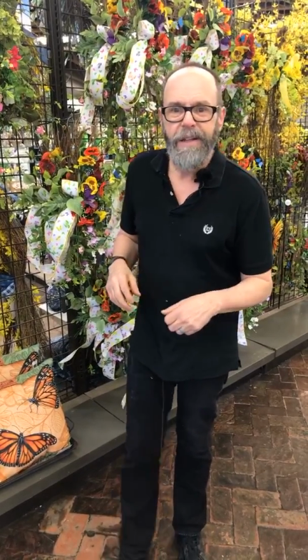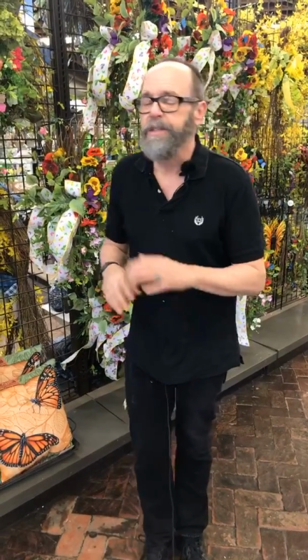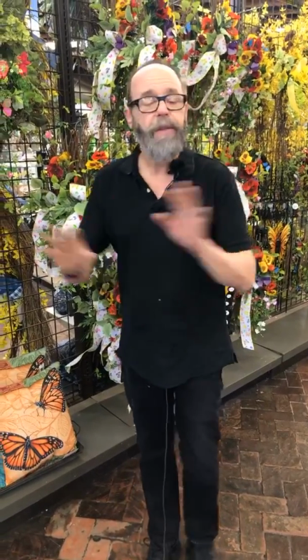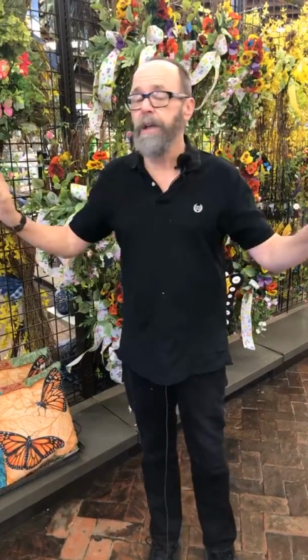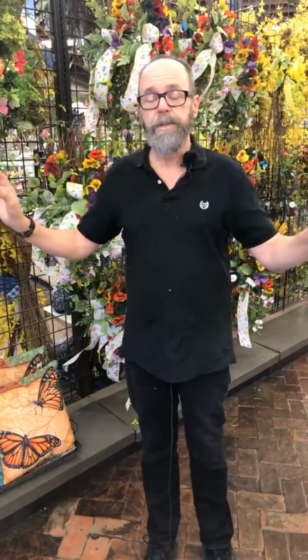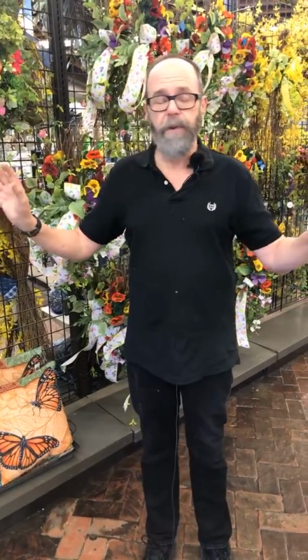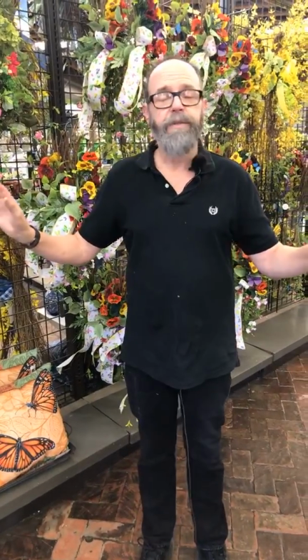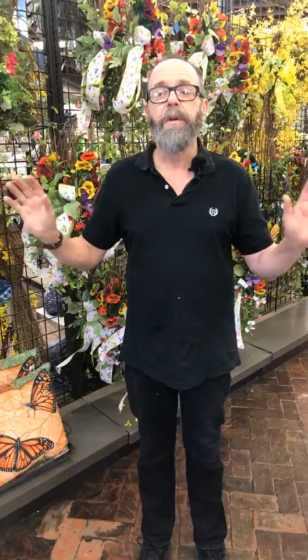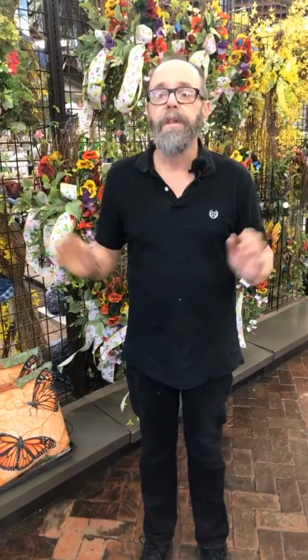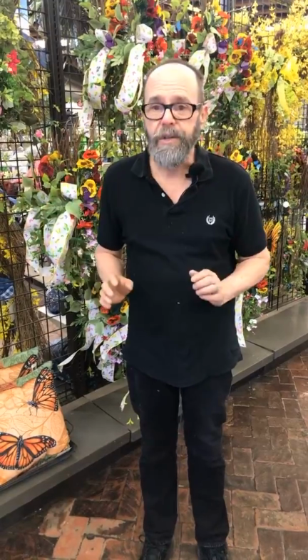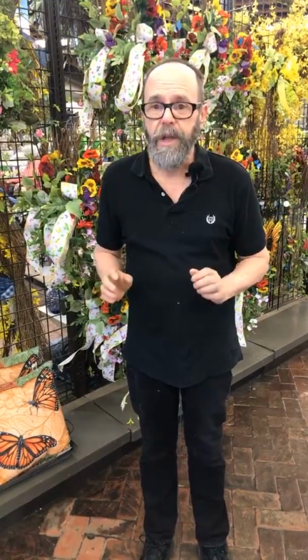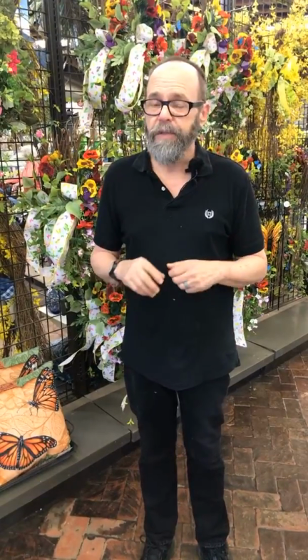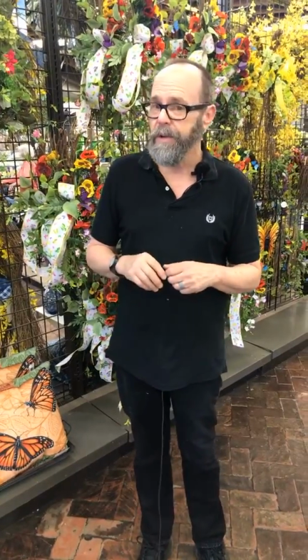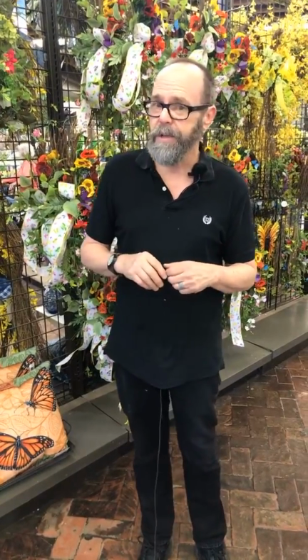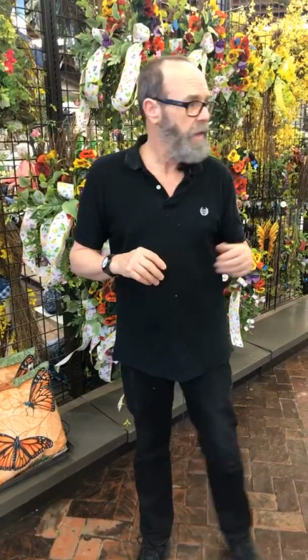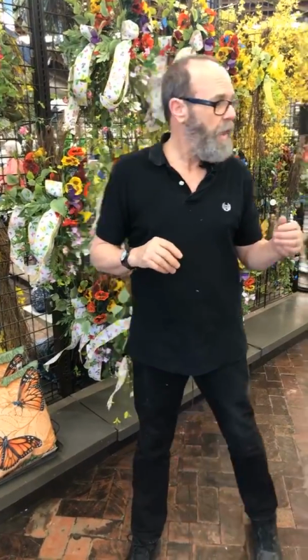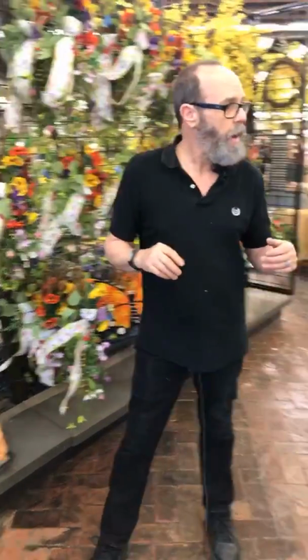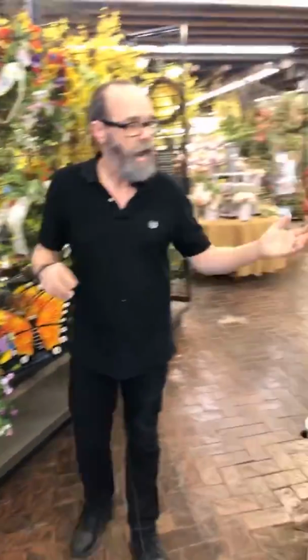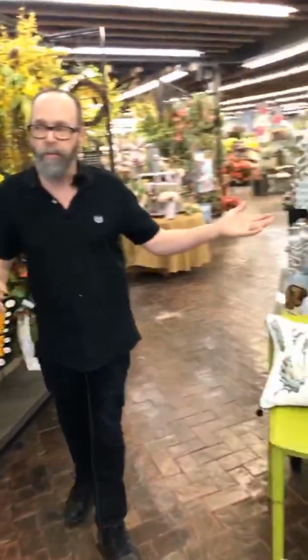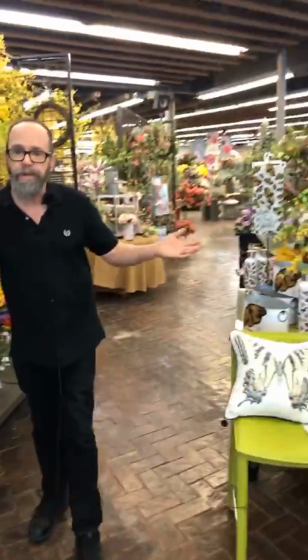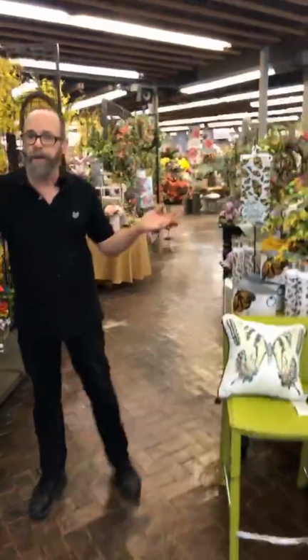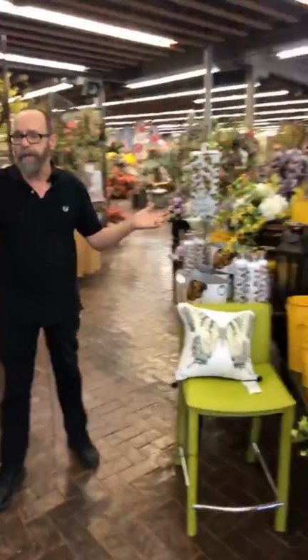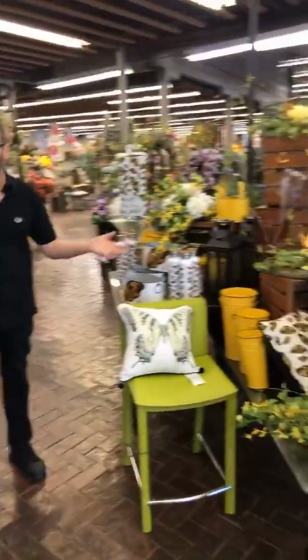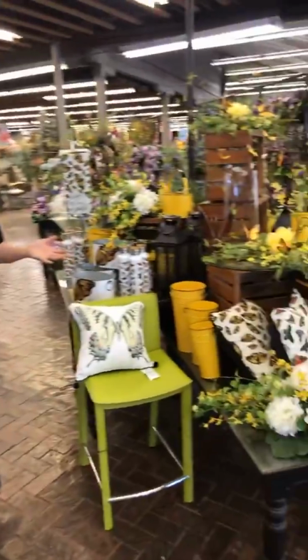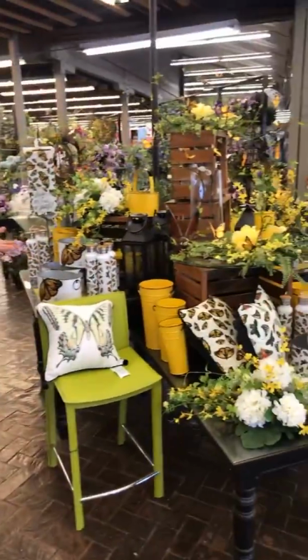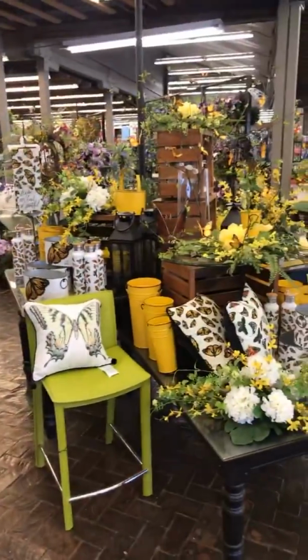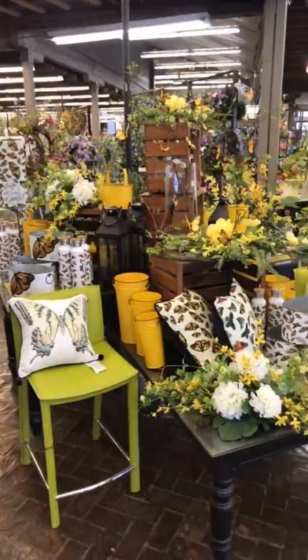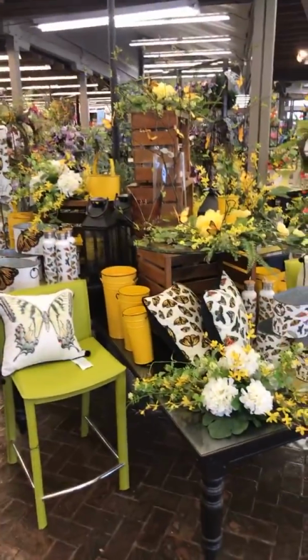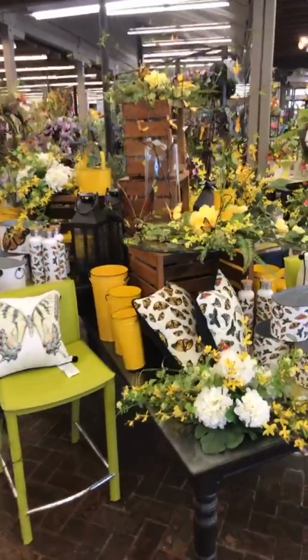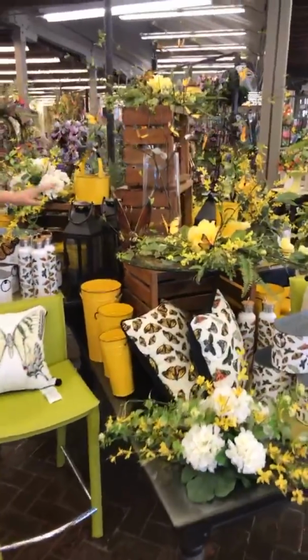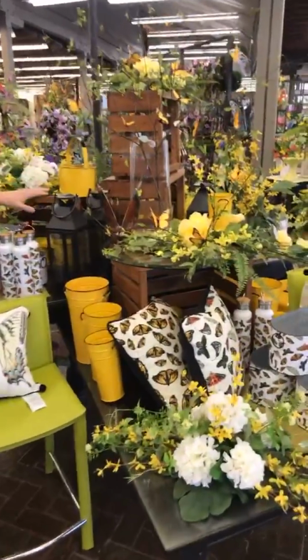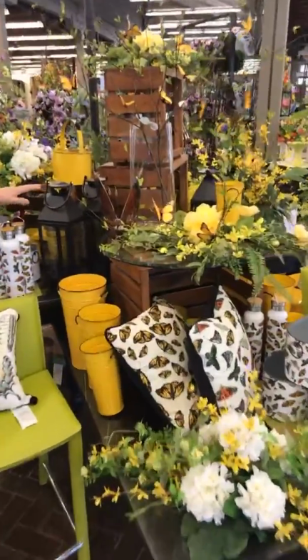Everything revolves around collections — everything we do is a collection. Right now we're in the butterfly garden collection, which you'll notice features a lot of butterflies.